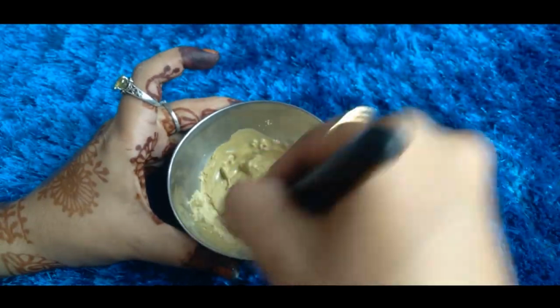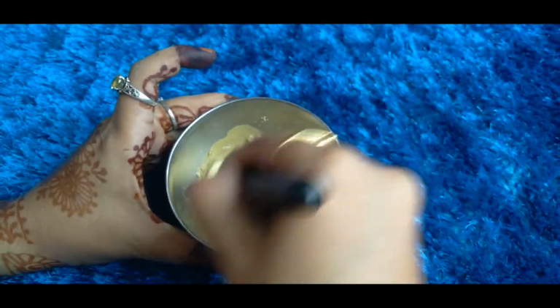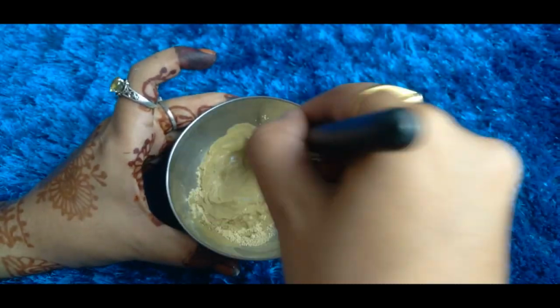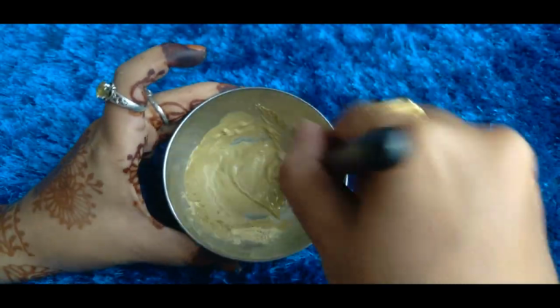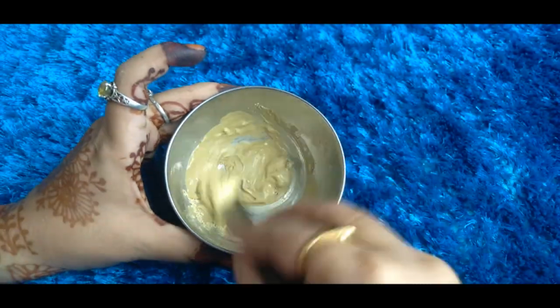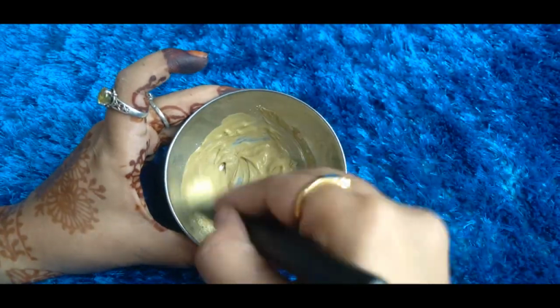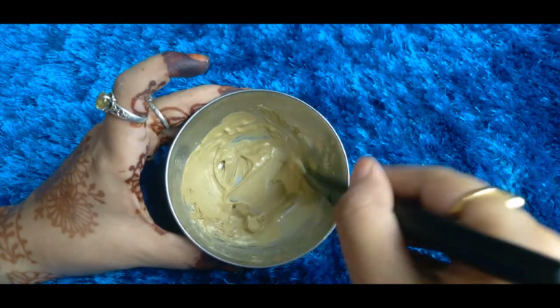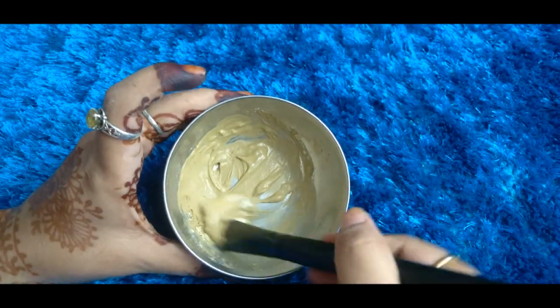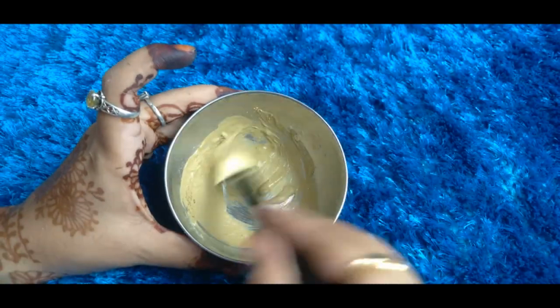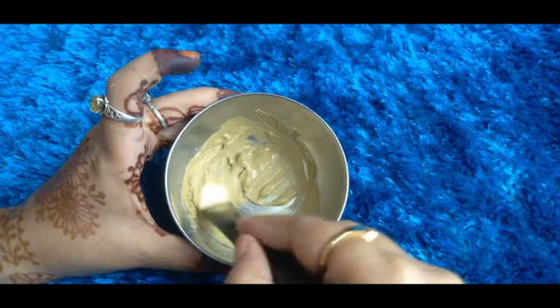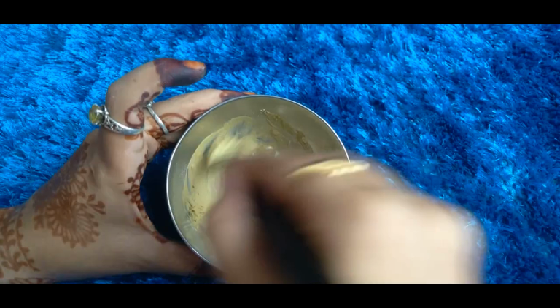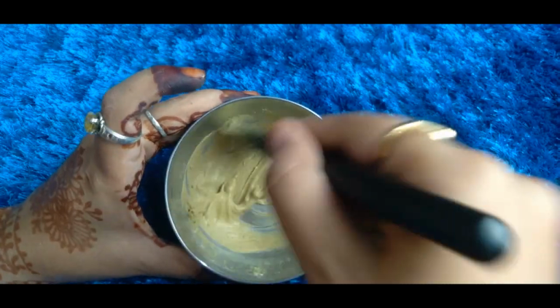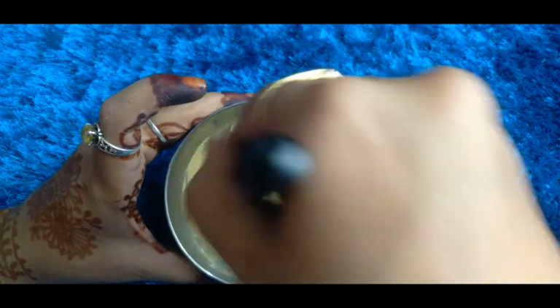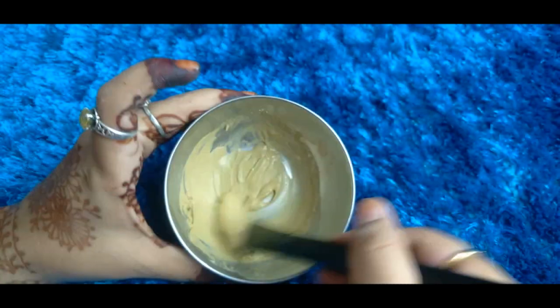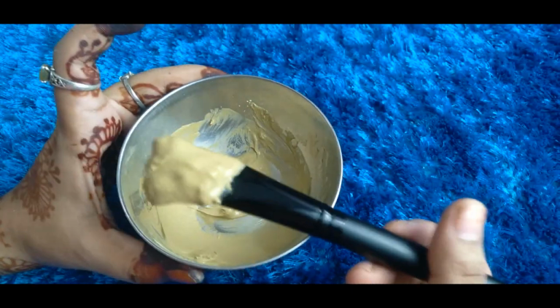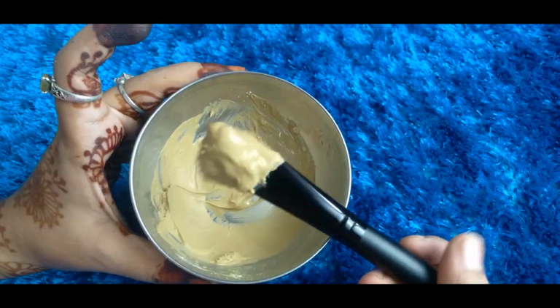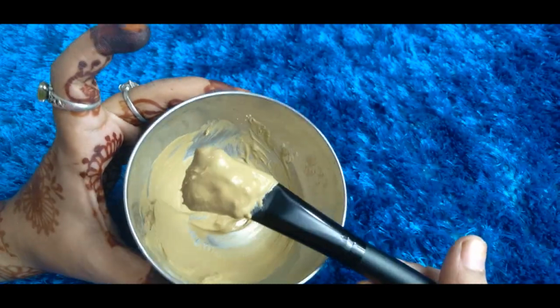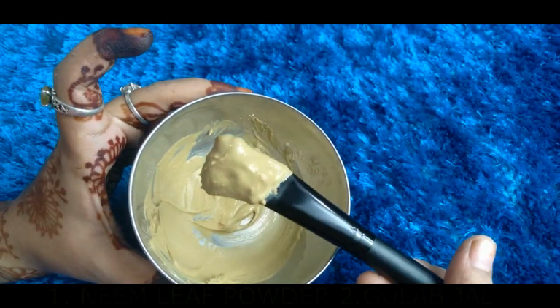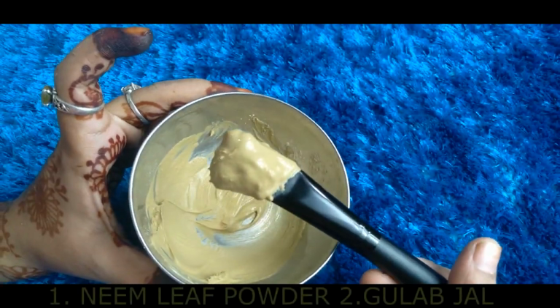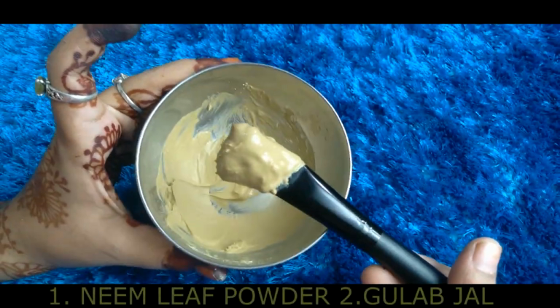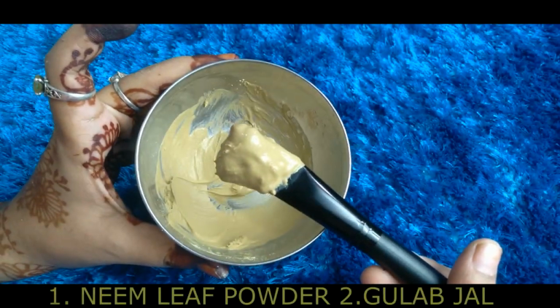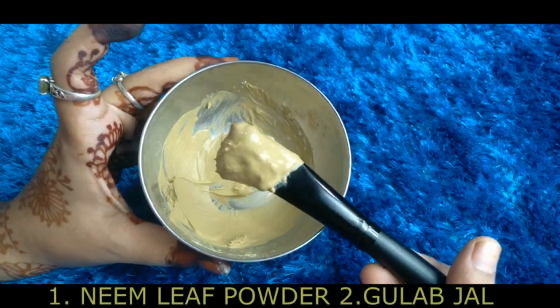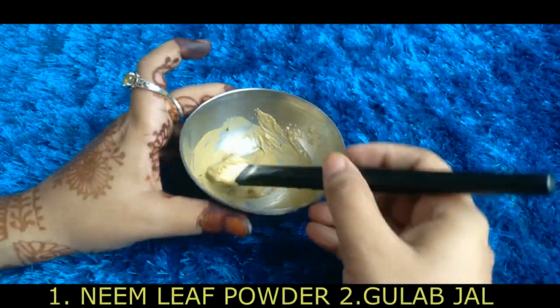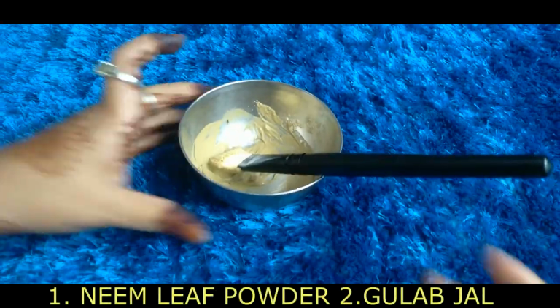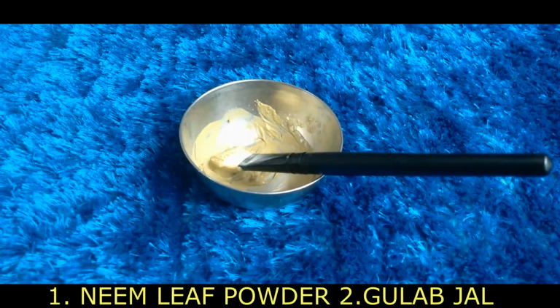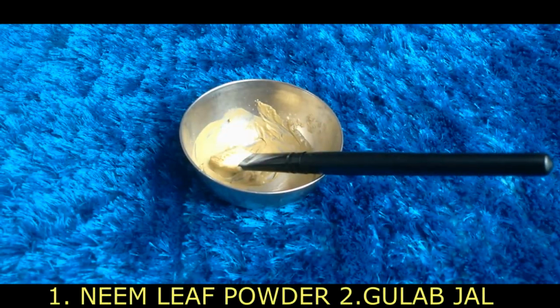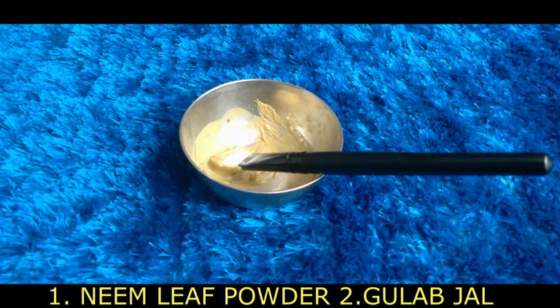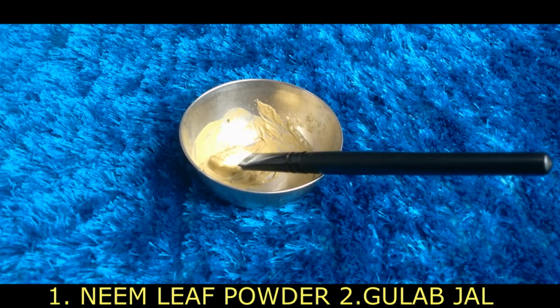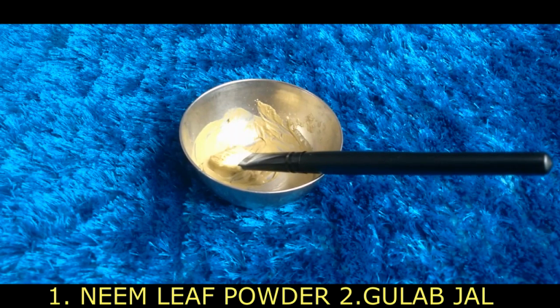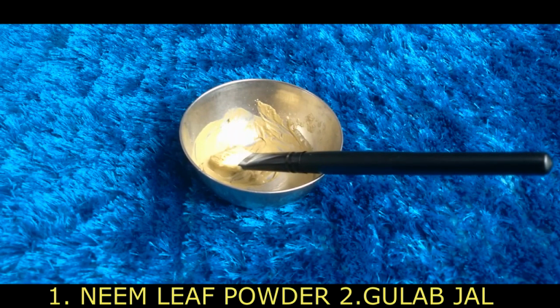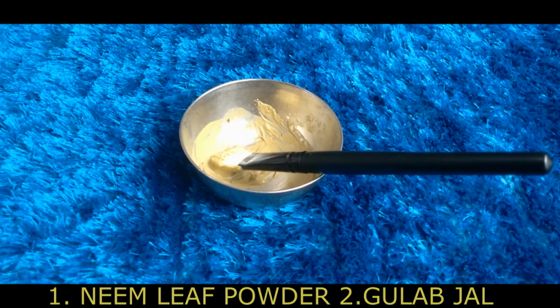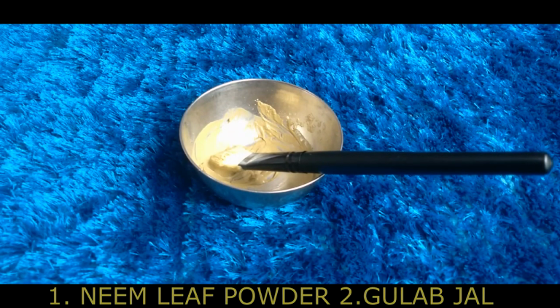Let's make this magical face pack. For making this magical face pack, you will need two things: neem powder and one other ingredient.